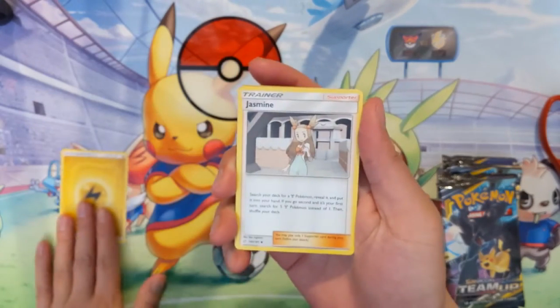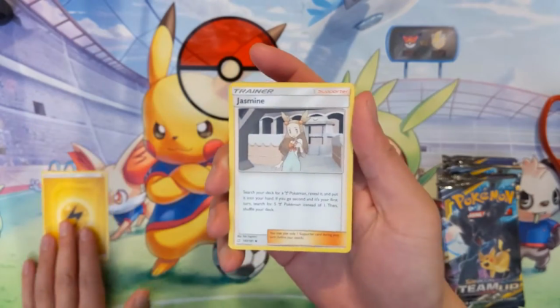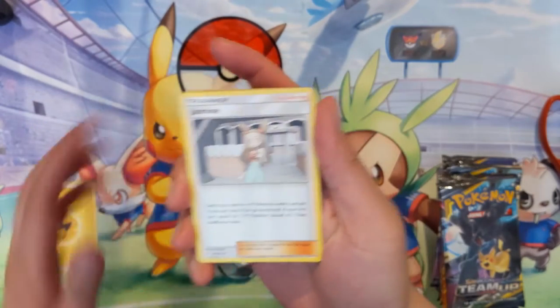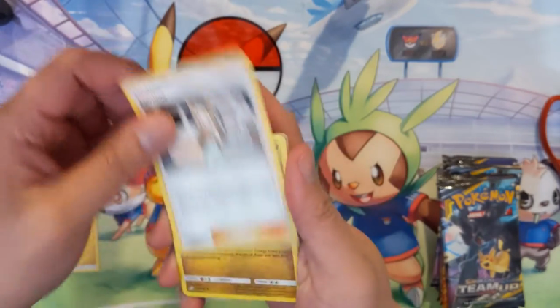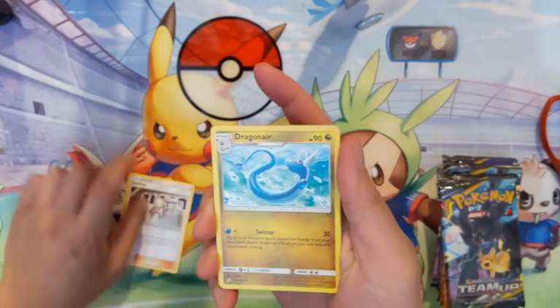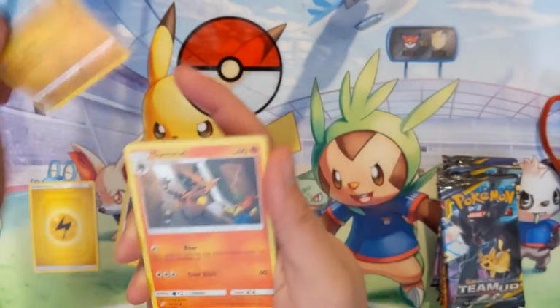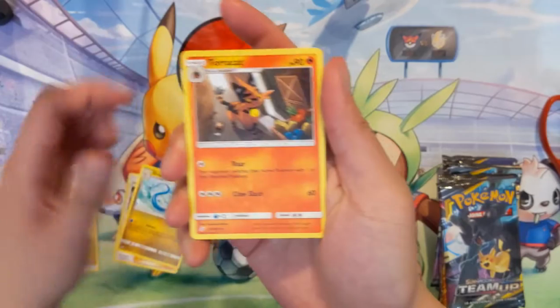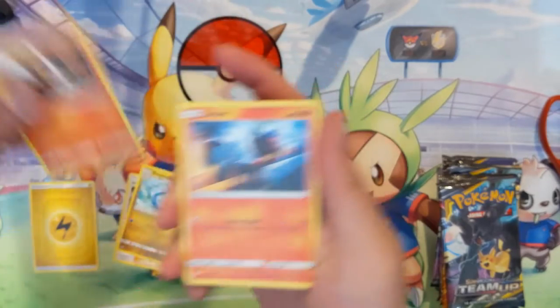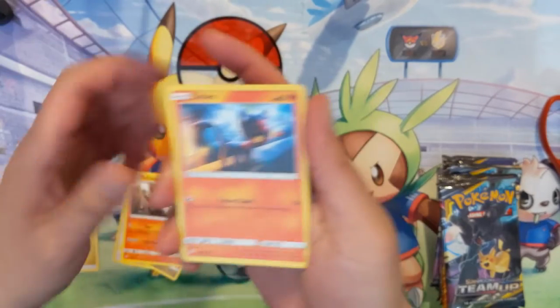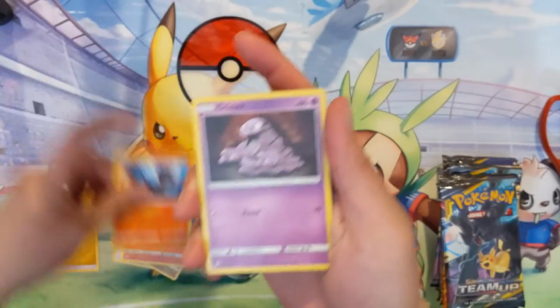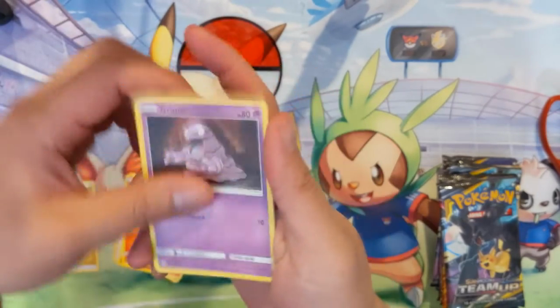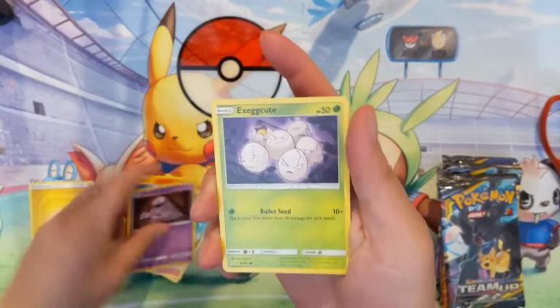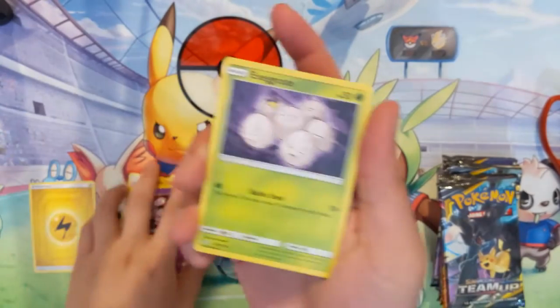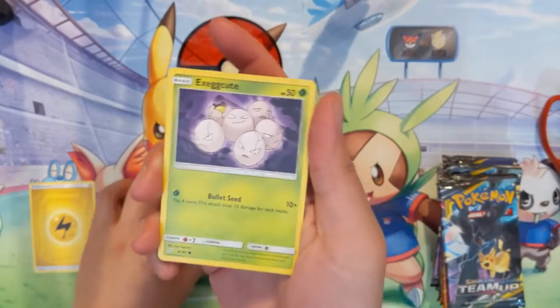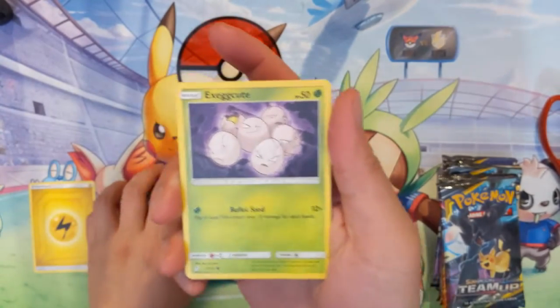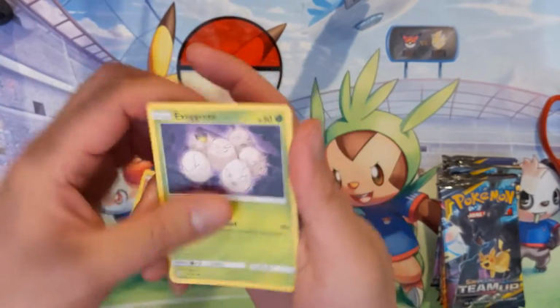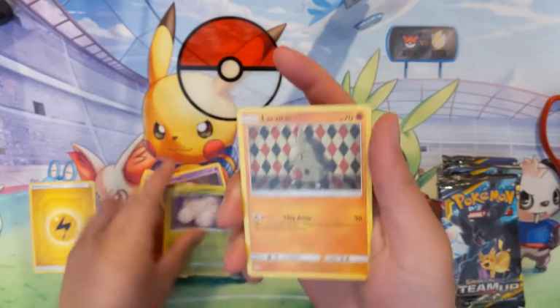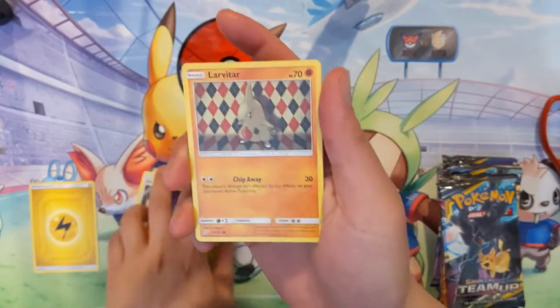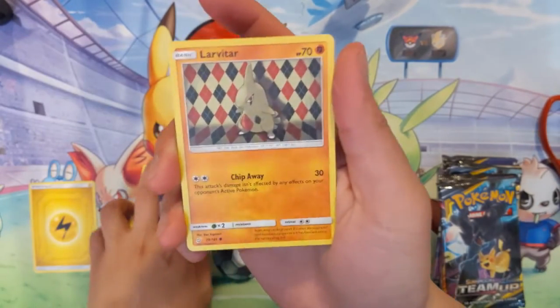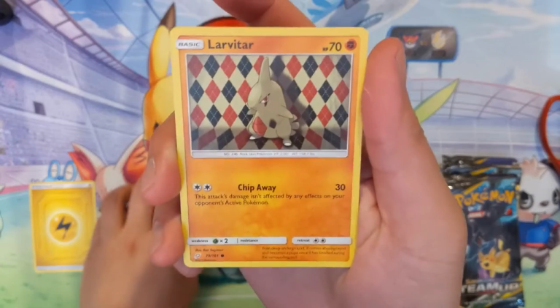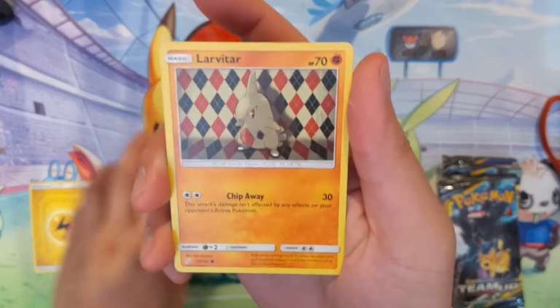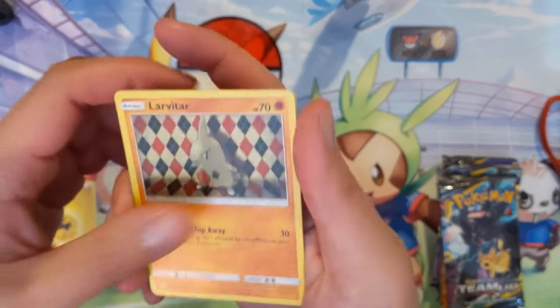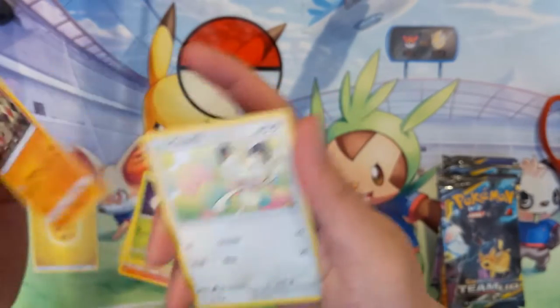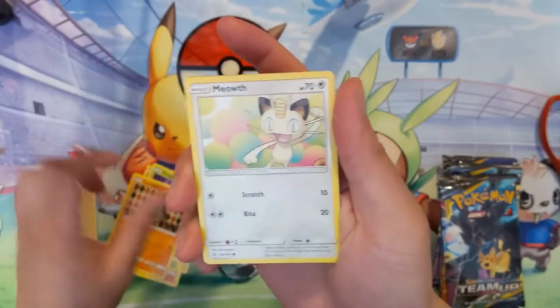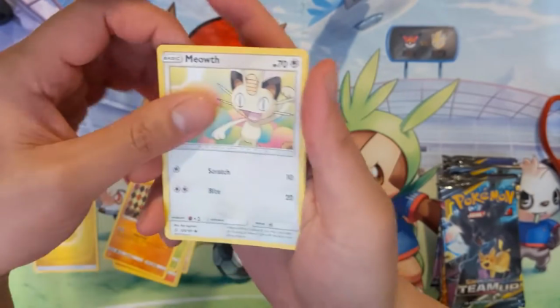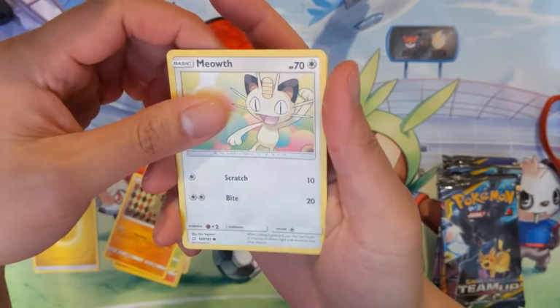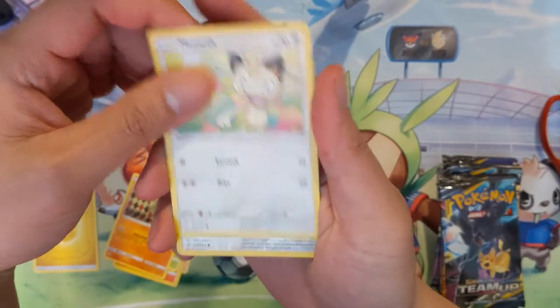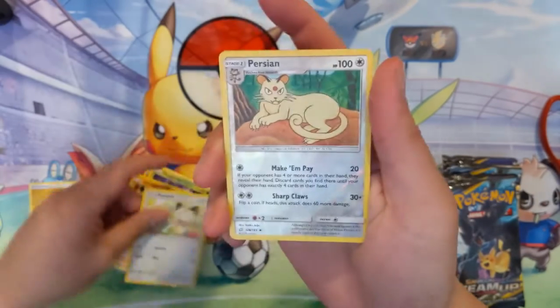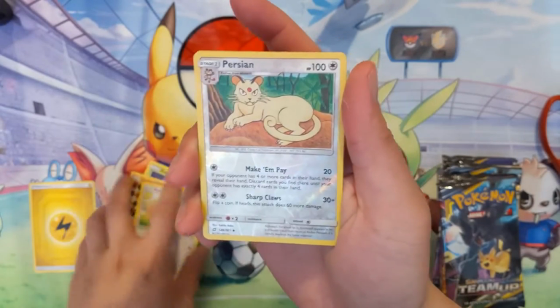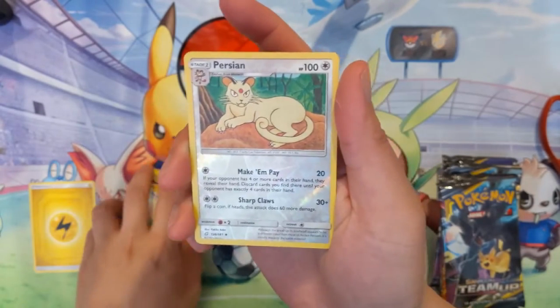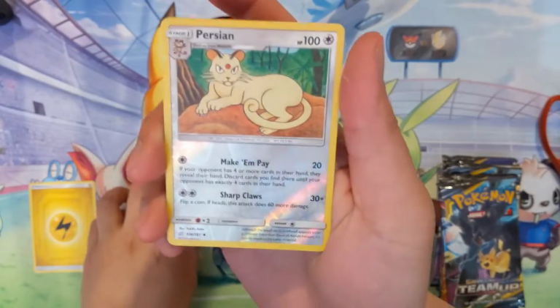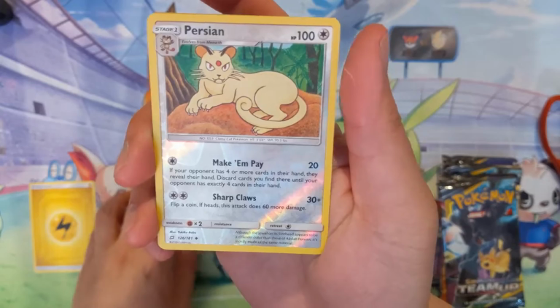We're gonna see if we can't pull some fire in the form of a Tag Team card. For the first pack we got Exeggcute, a Lava Tower in front of a big sweater, Meowth in a ball pit, Eevee's evolution just chilling, and an Aerodactyl.